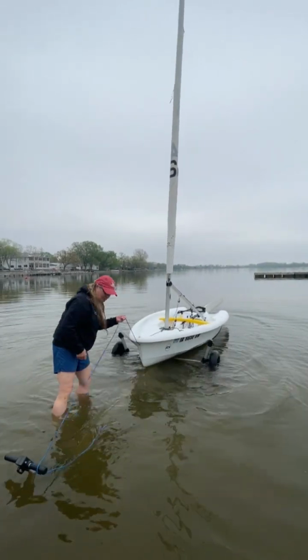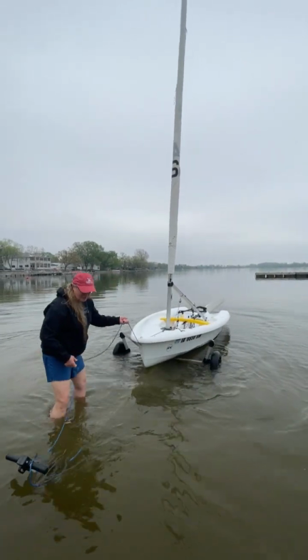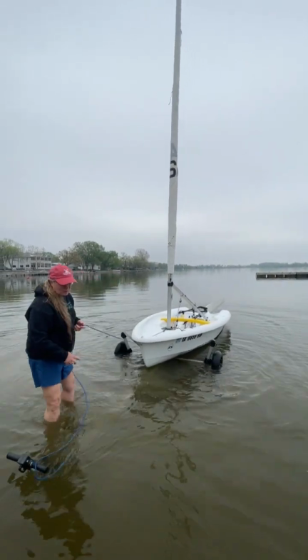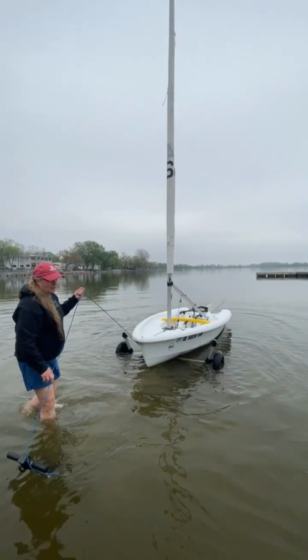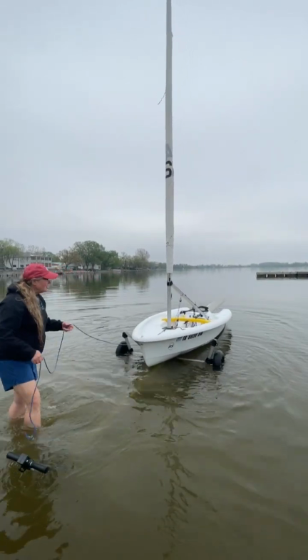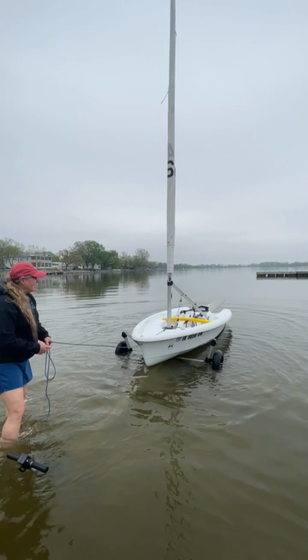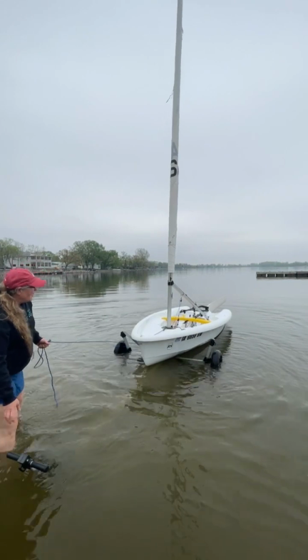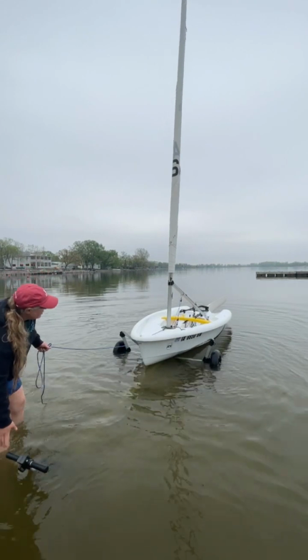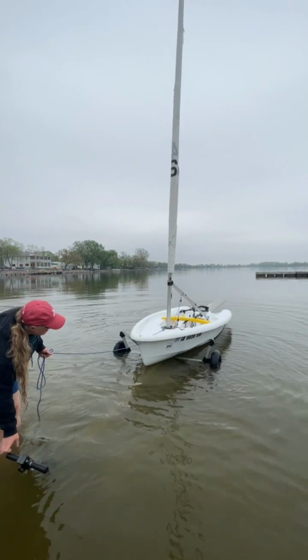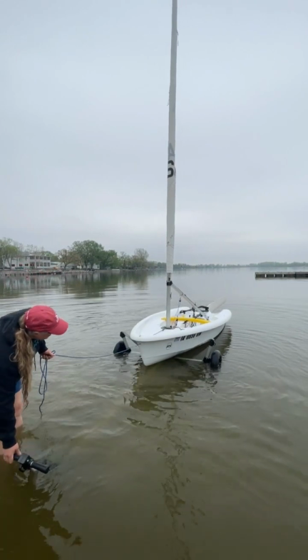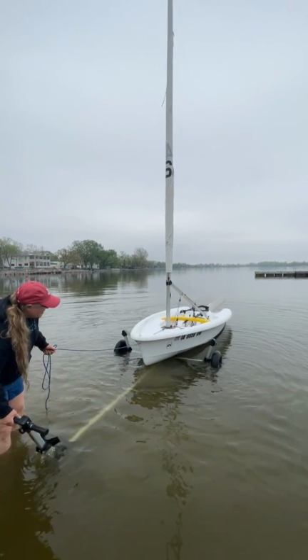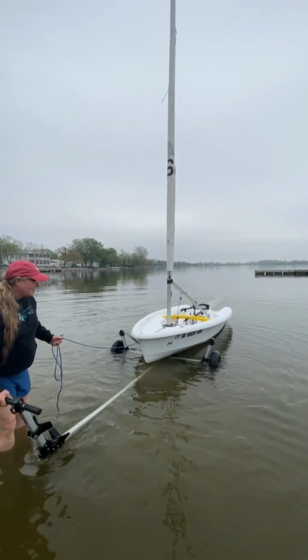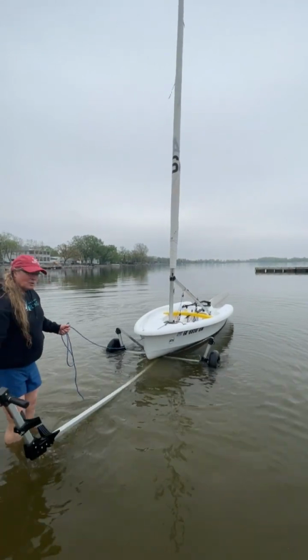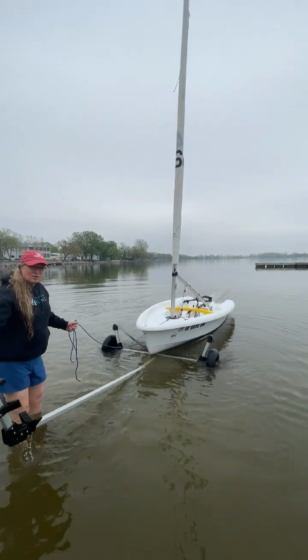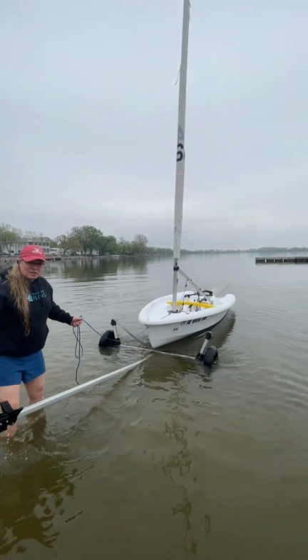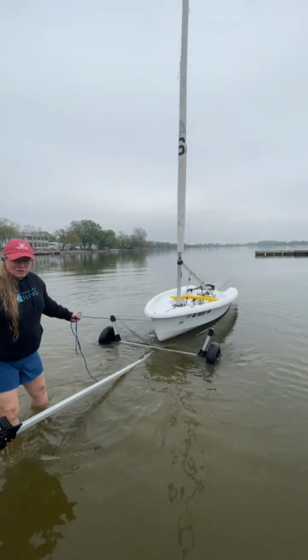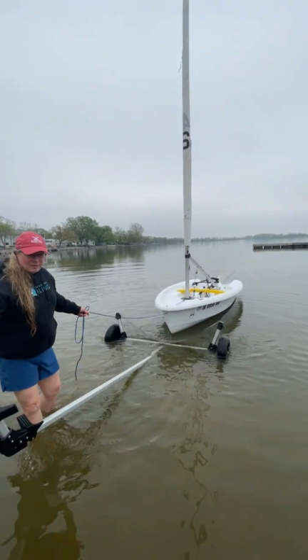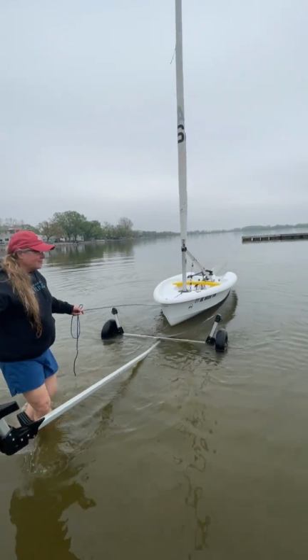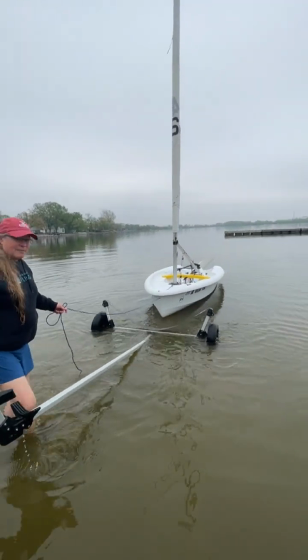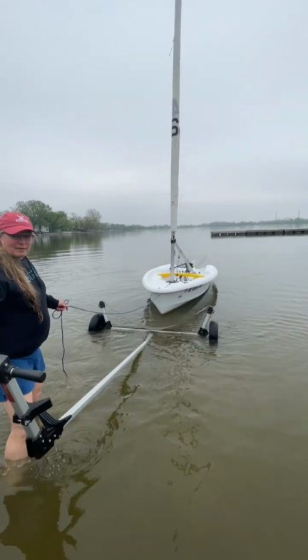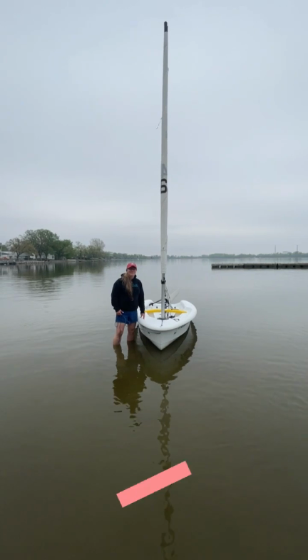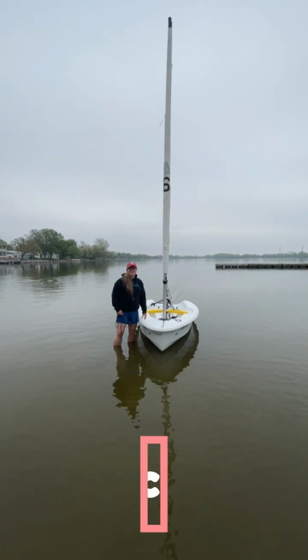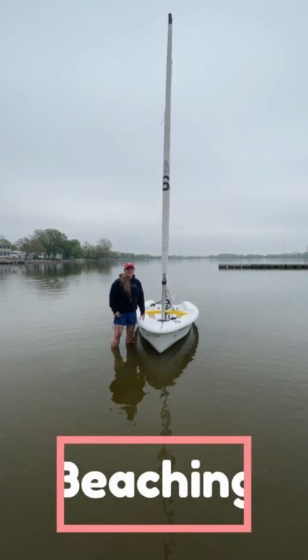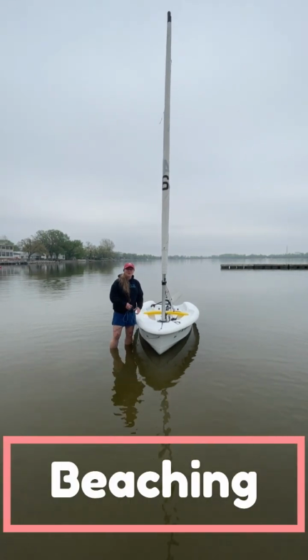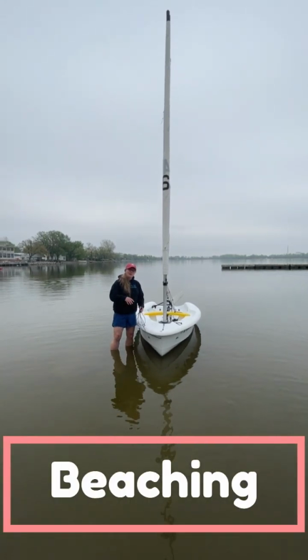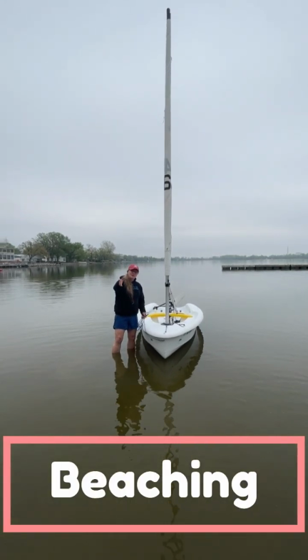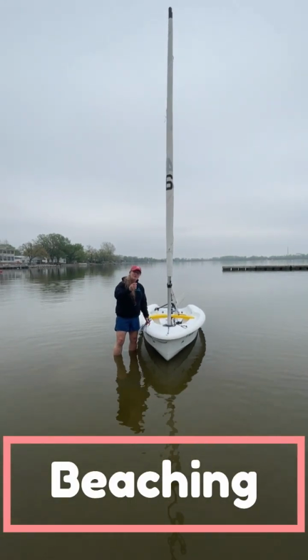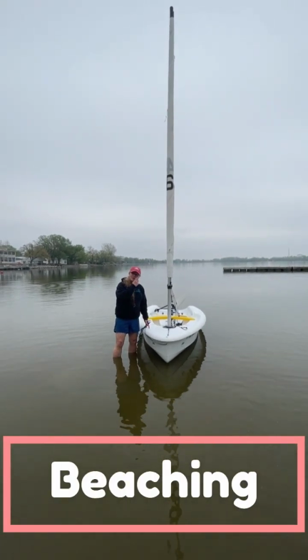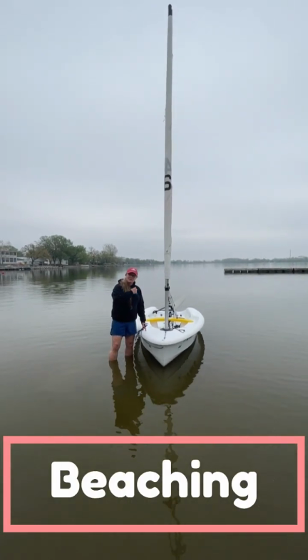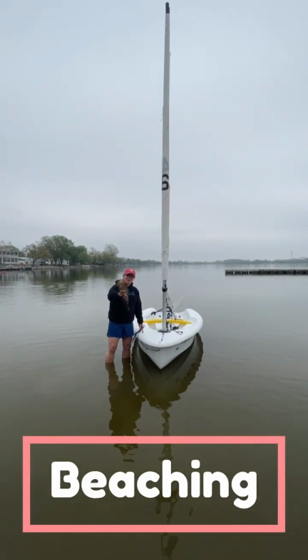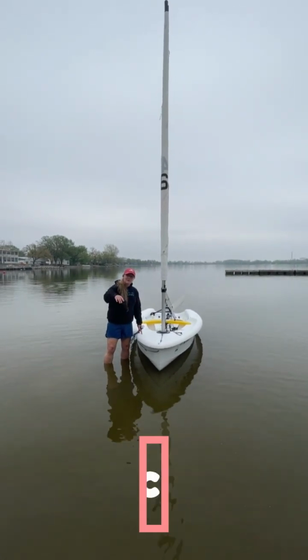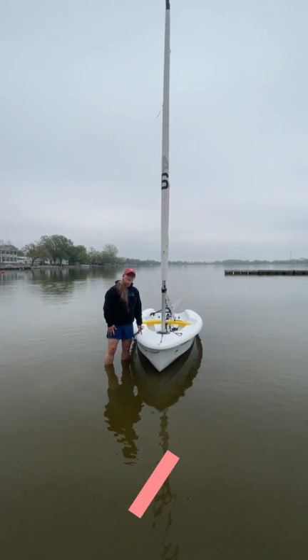Make sure you have a hold of the bow line, the painter, and then one of the students will take the trailer back. We're just going to leave the trailers on the beach, just right up far enough.